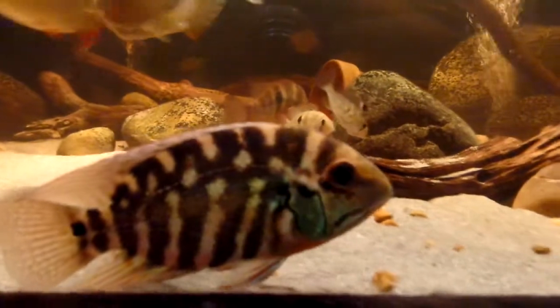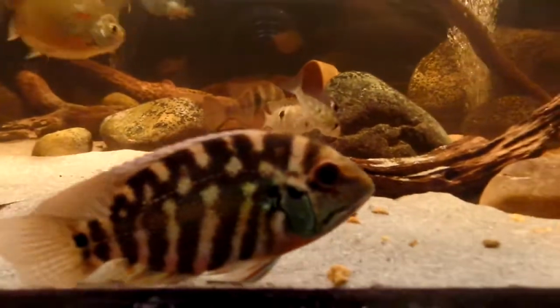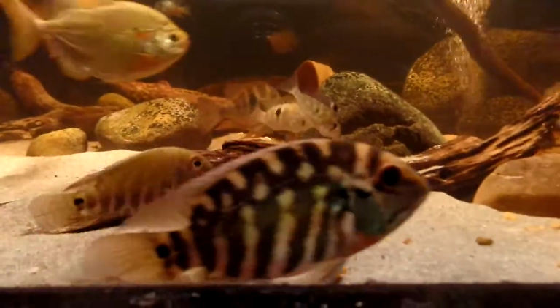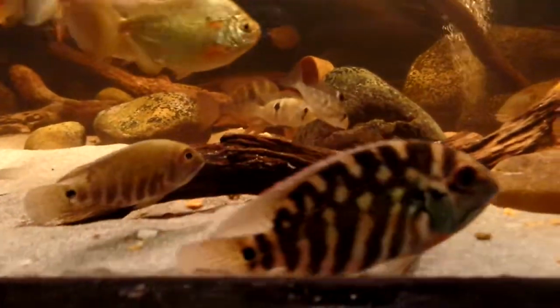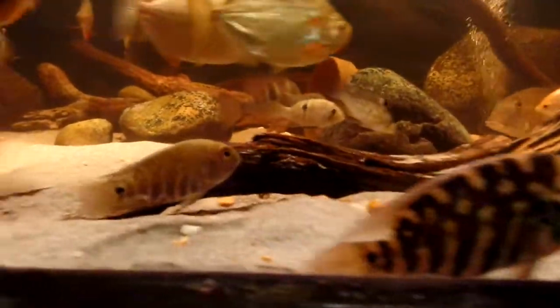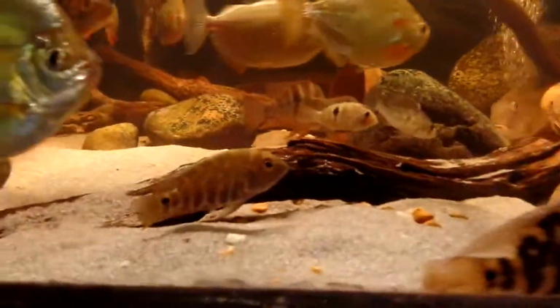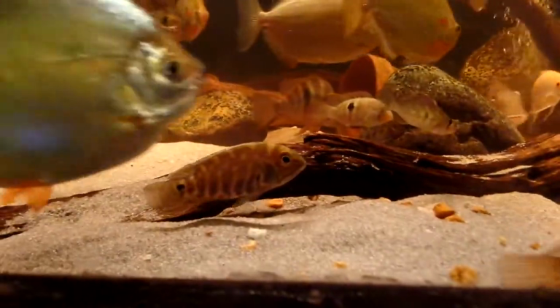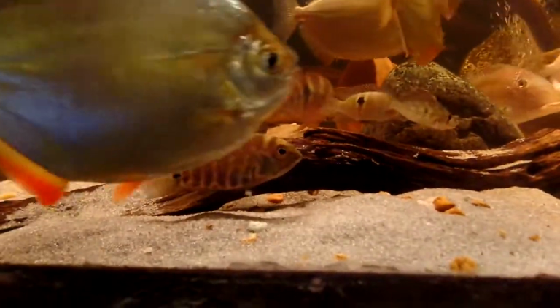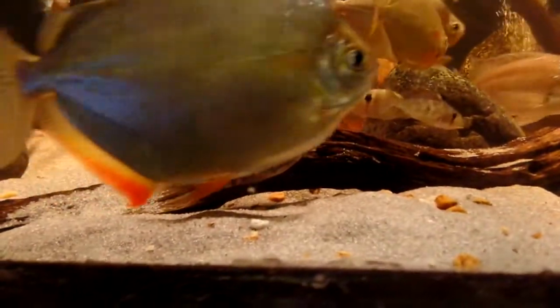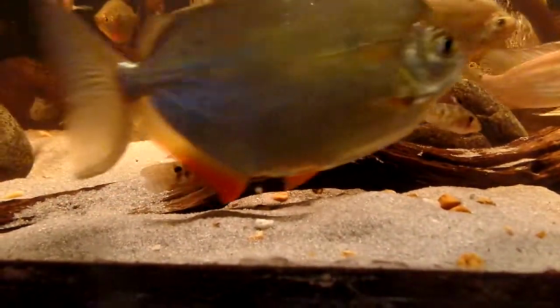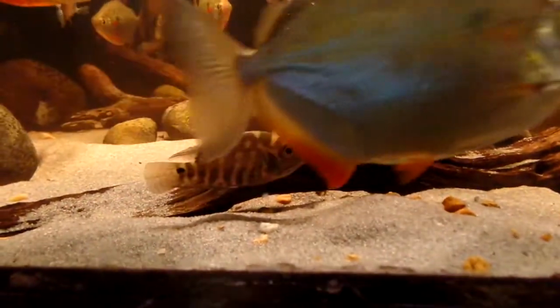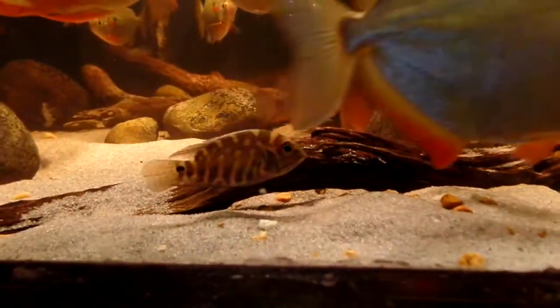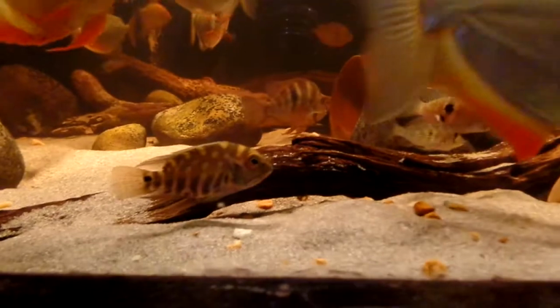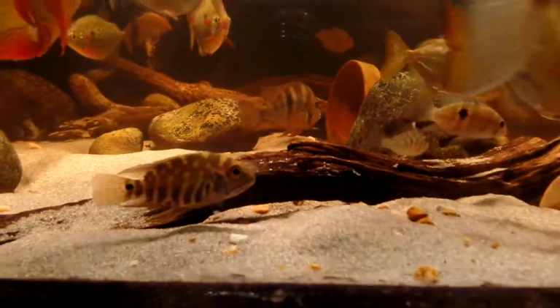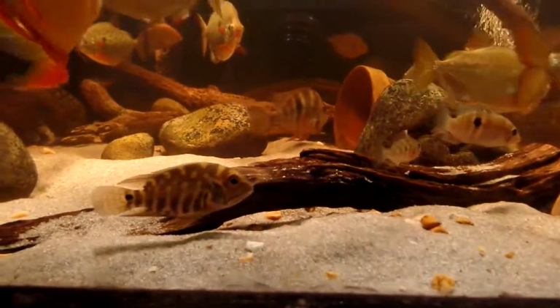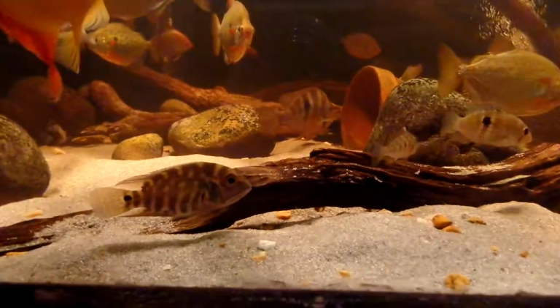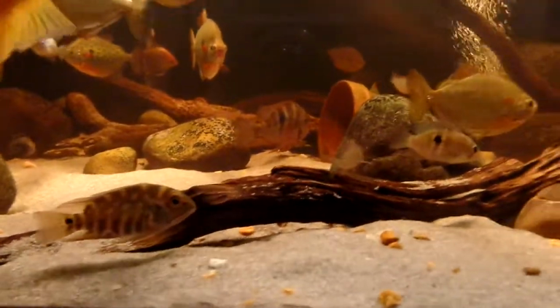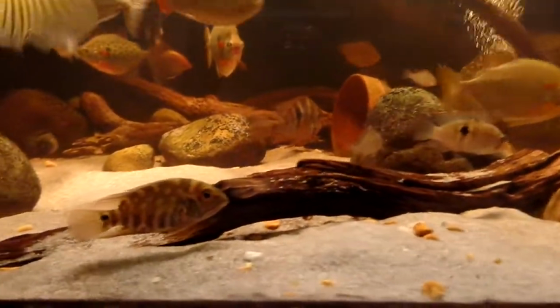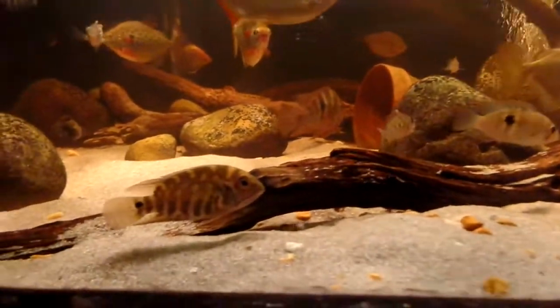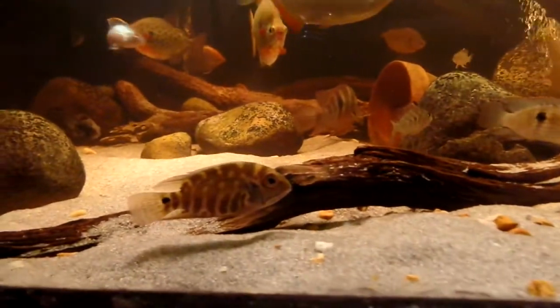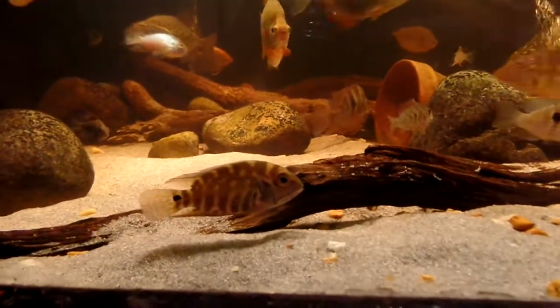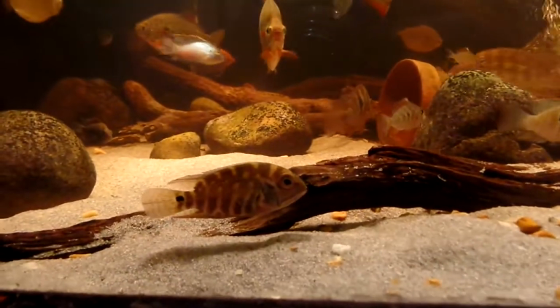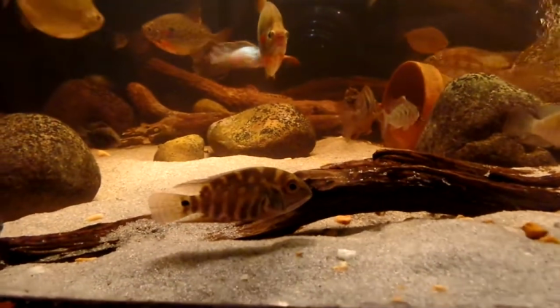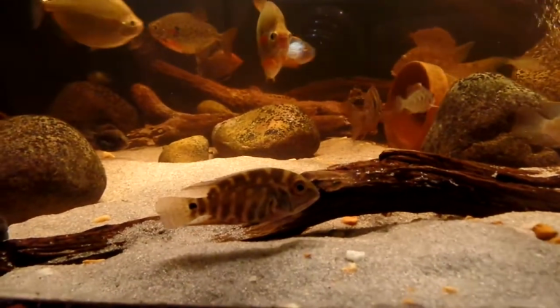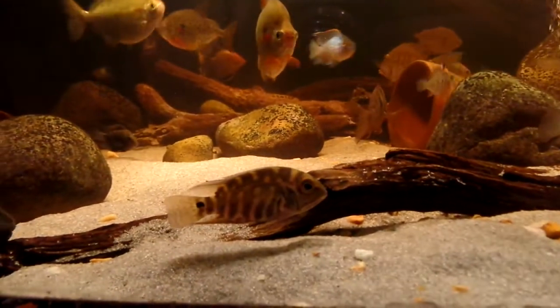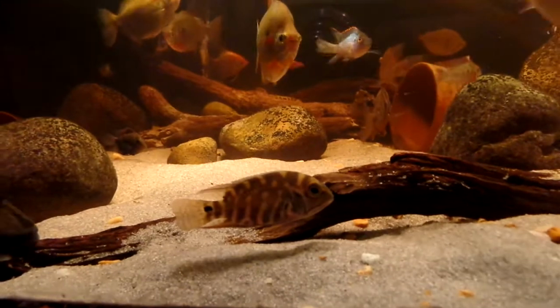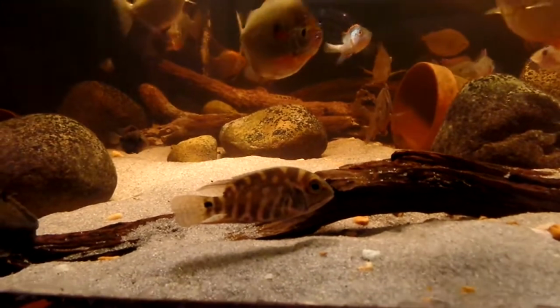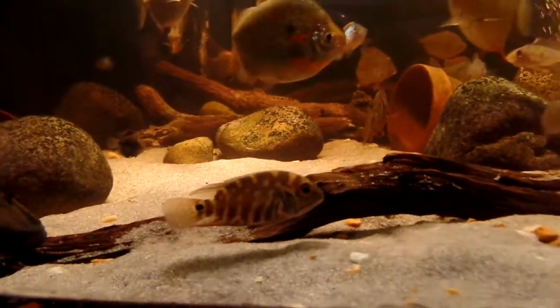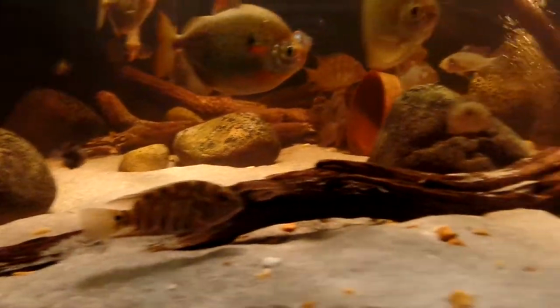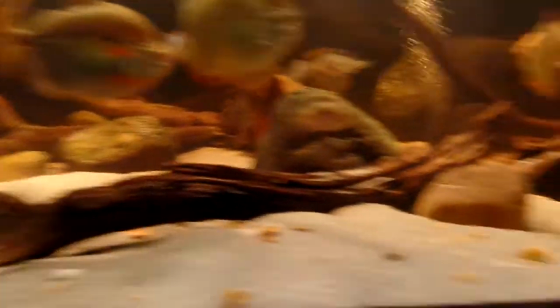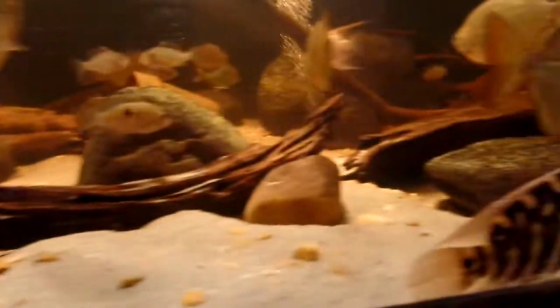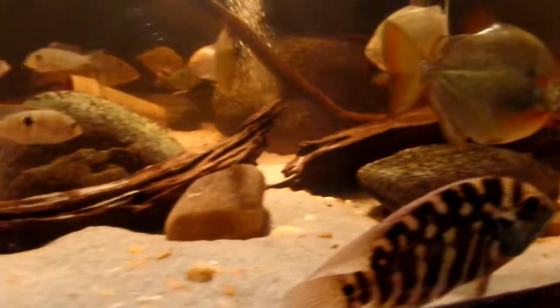This guy here is at least twice if not more than that one. I do notice that this smaller one does not have quite as much of an appetite — it eats well but it doesn't have as much of an appetite as this one.